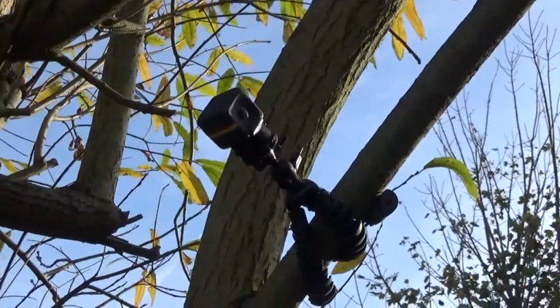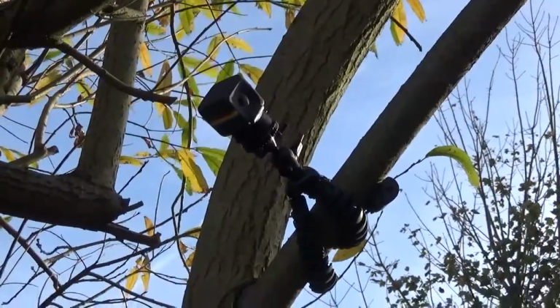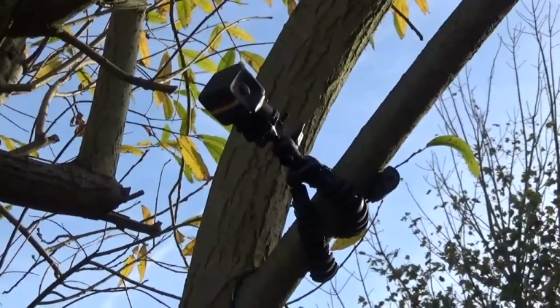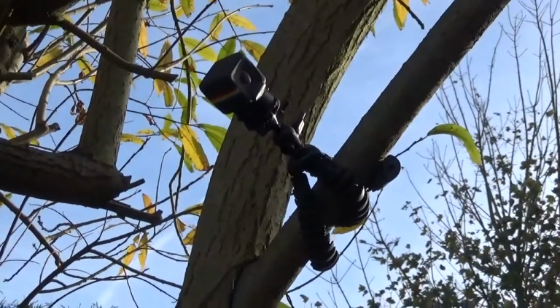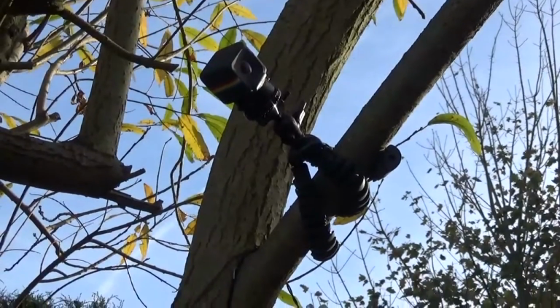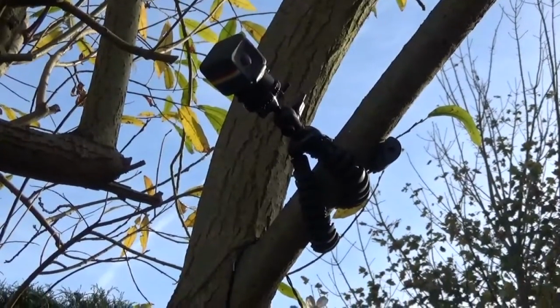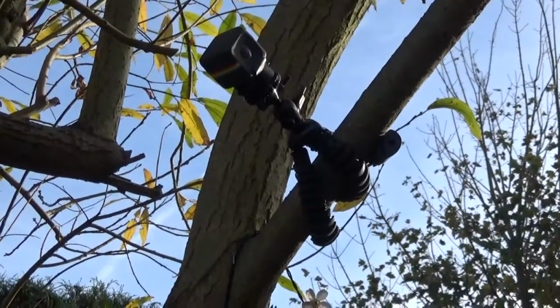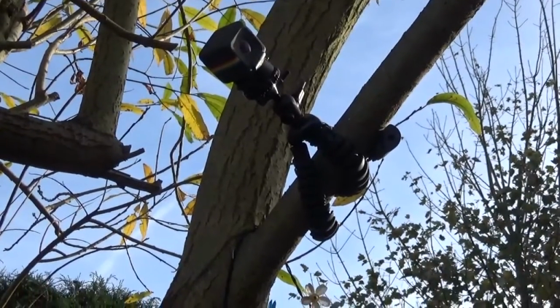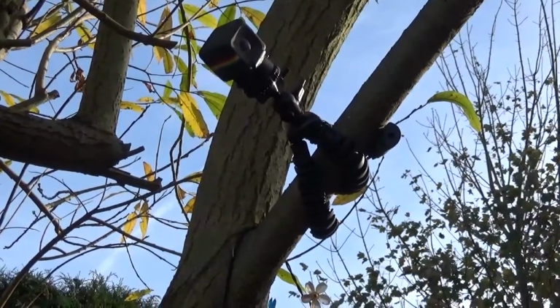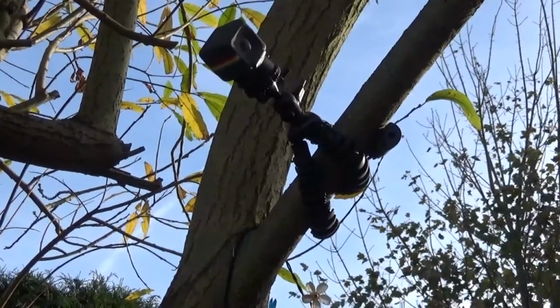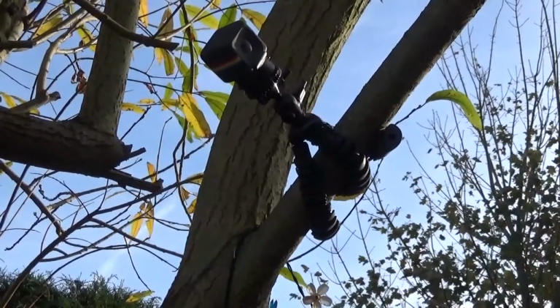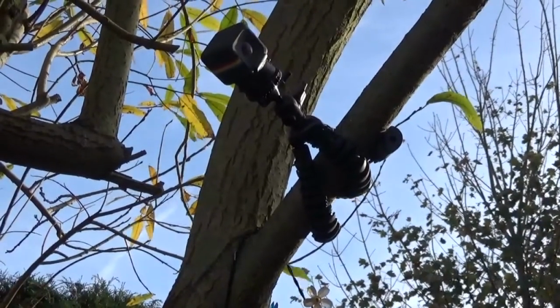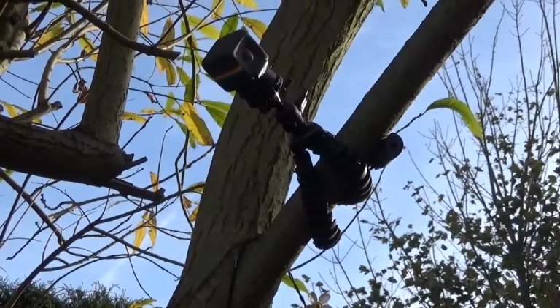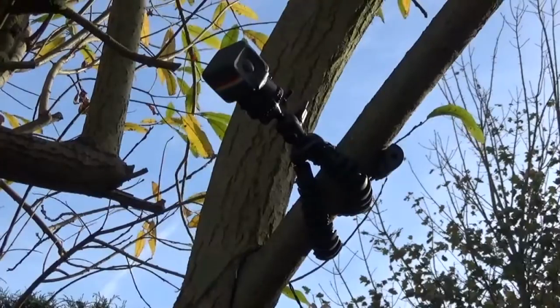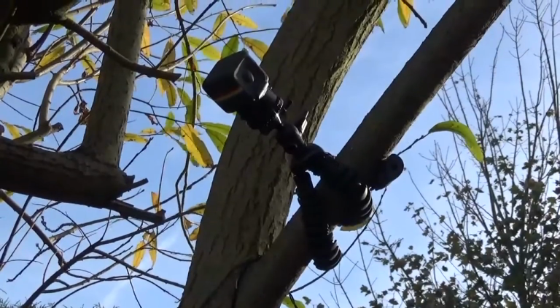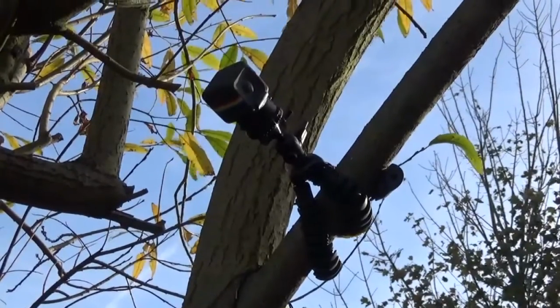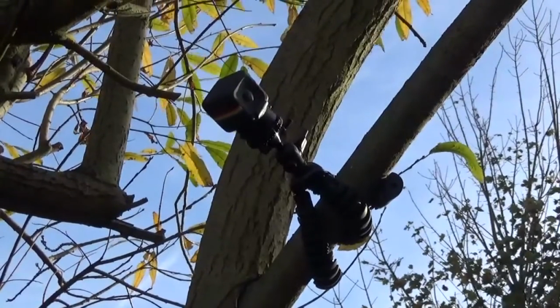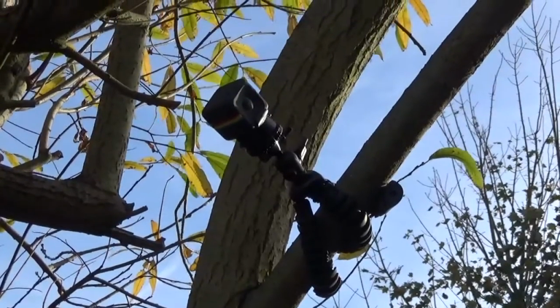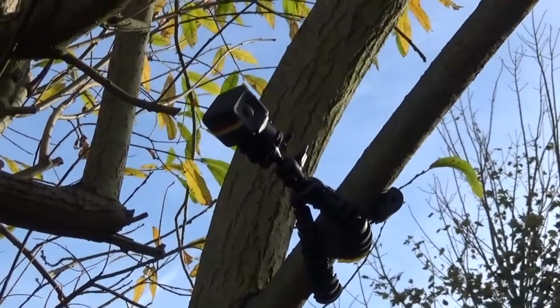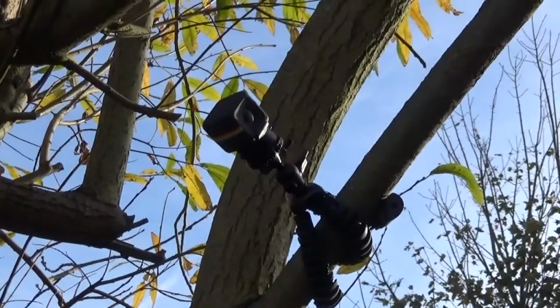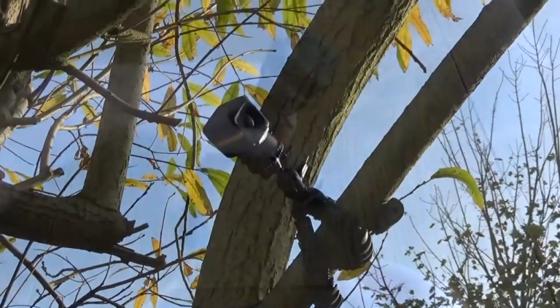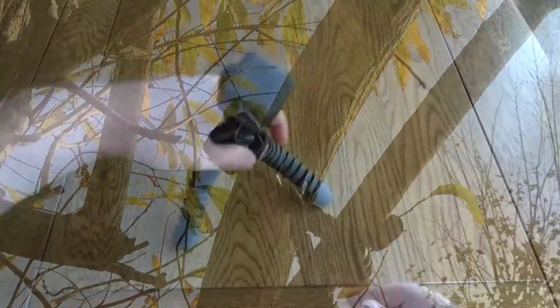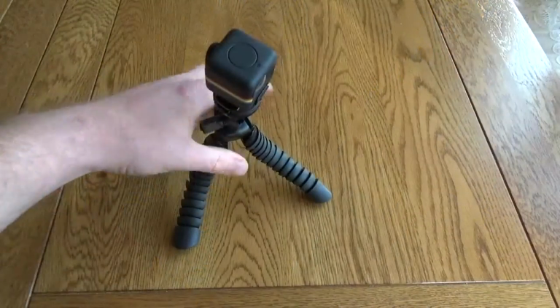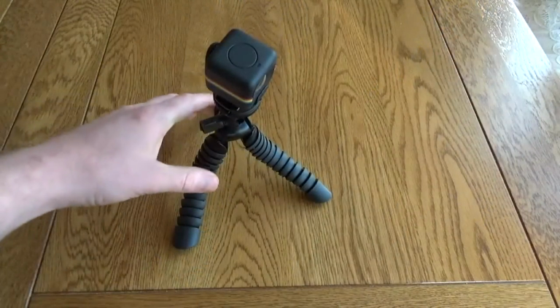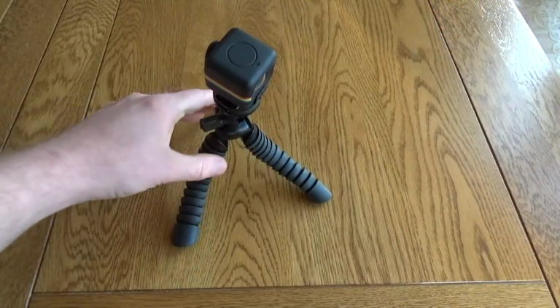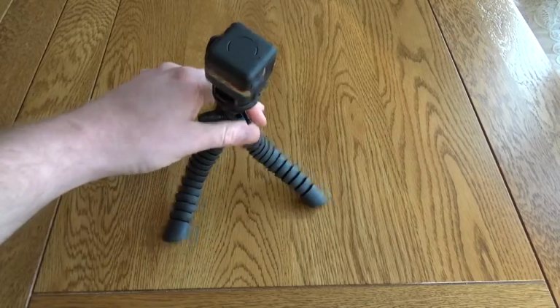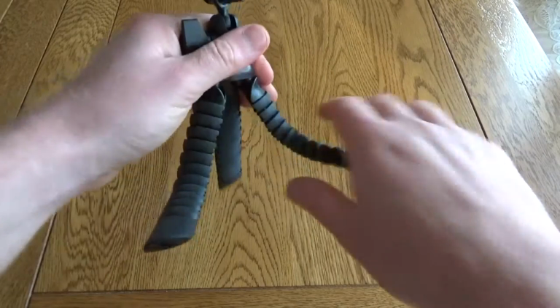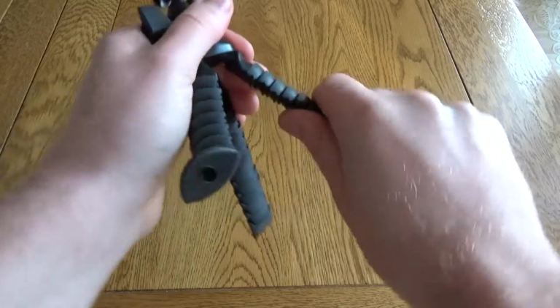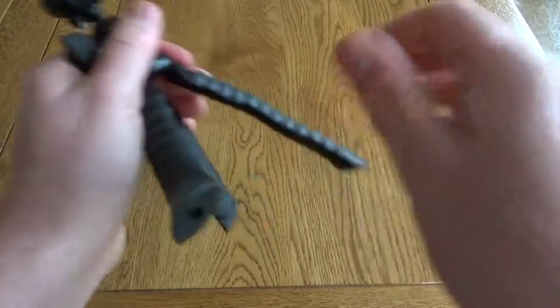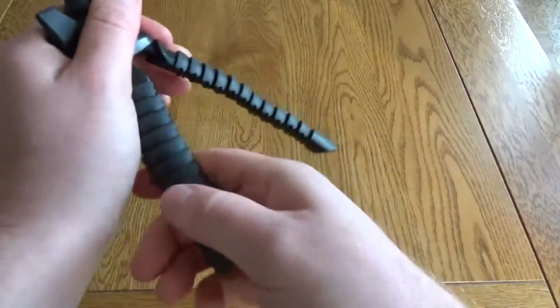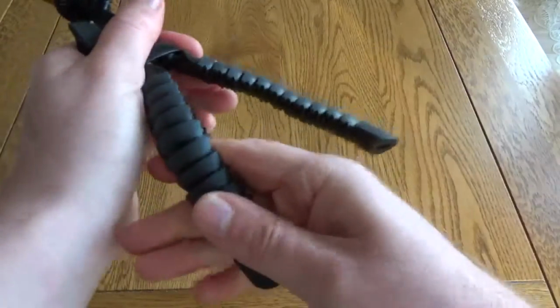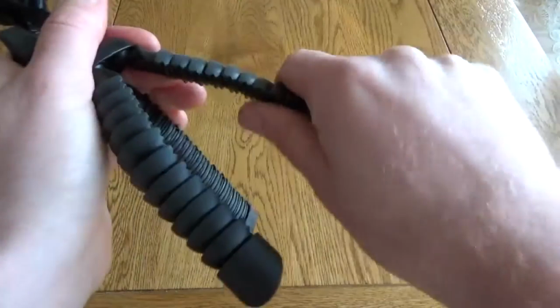The Polaroid Cube is a very light camera so it's not putting much weight on it. You wouldn't do this with your DSLR — there'd just be too much weight and gravity would cause your camera to fall down. The legs can then just be straightened out.